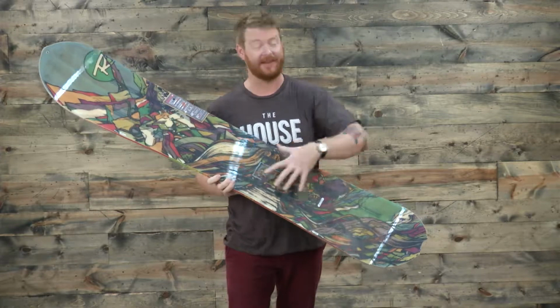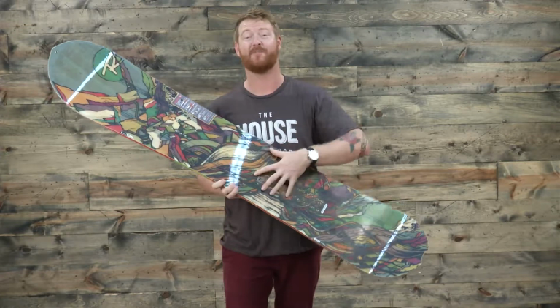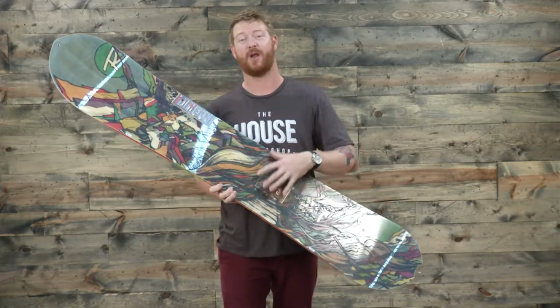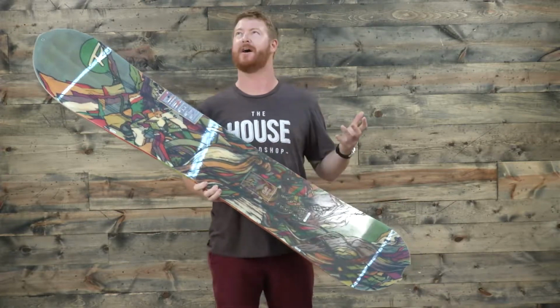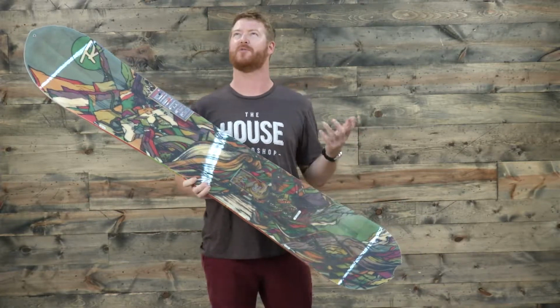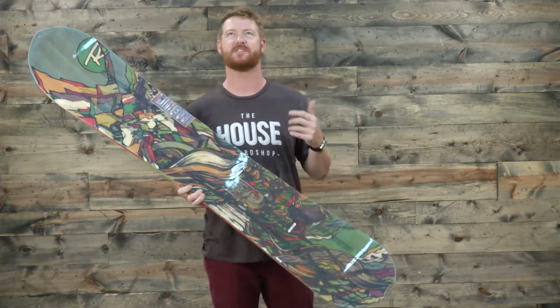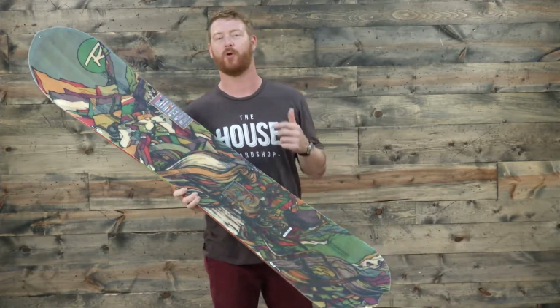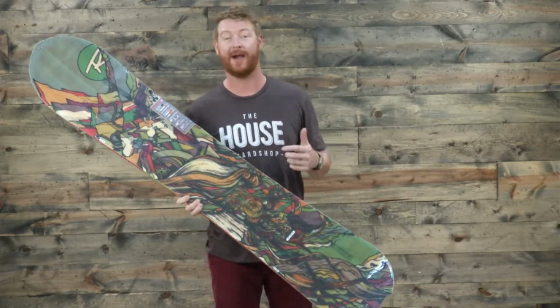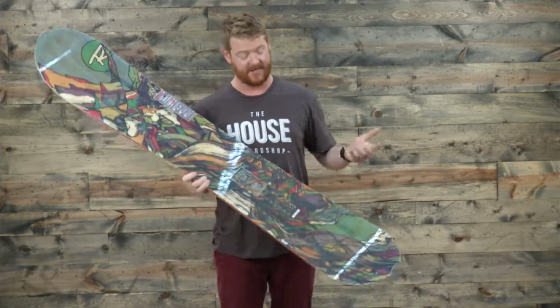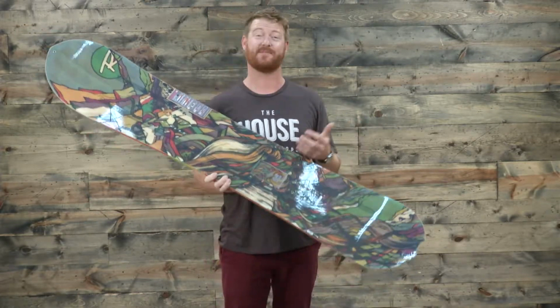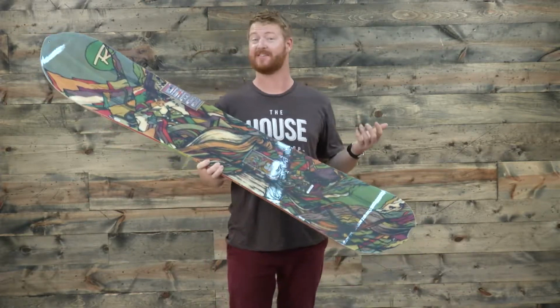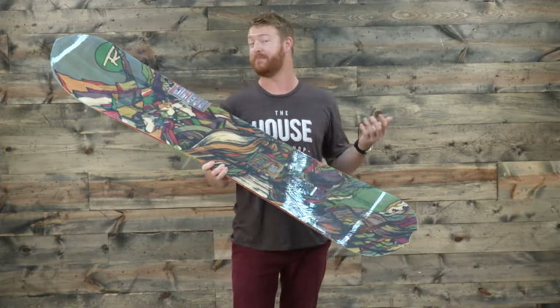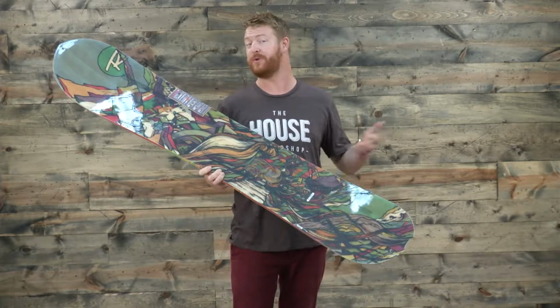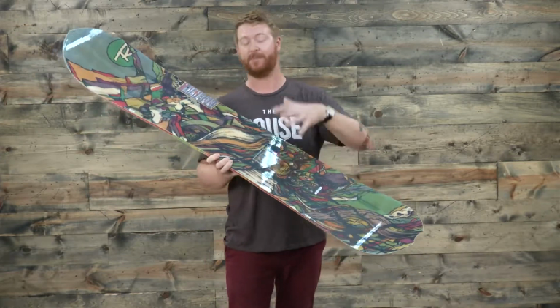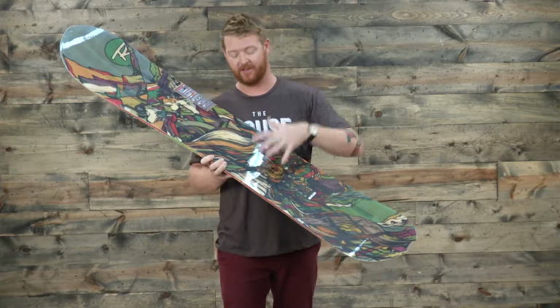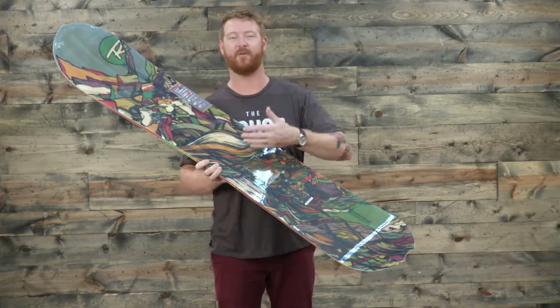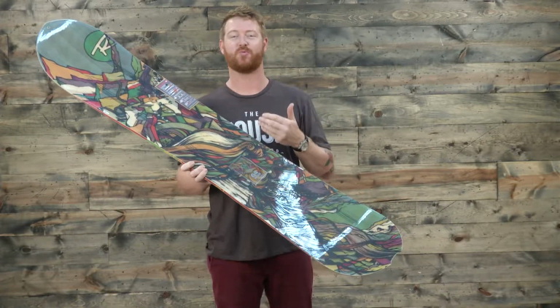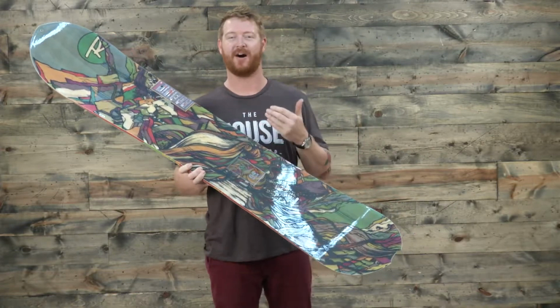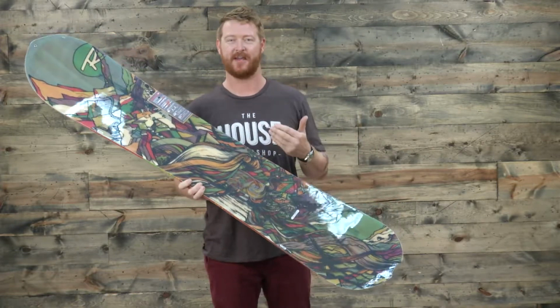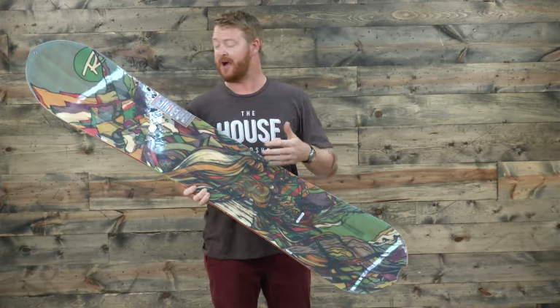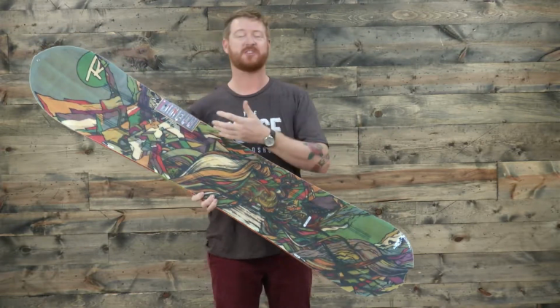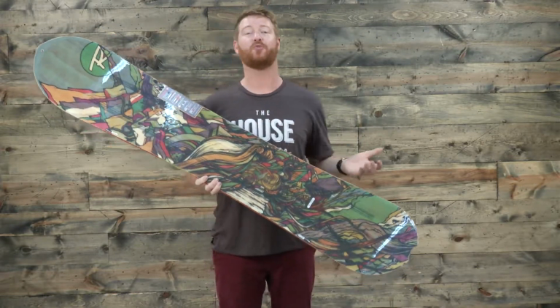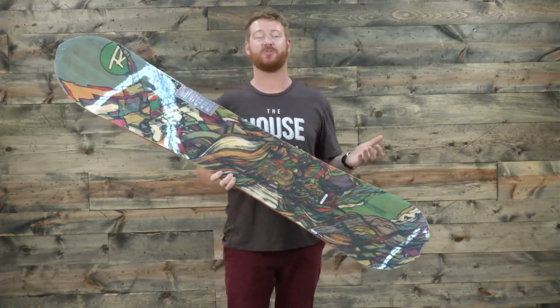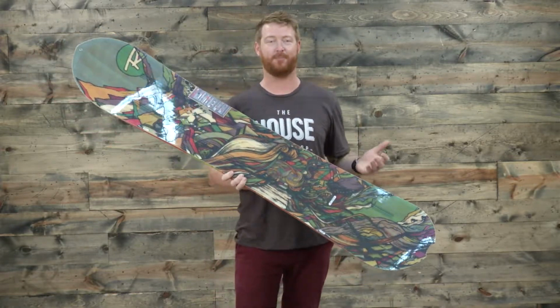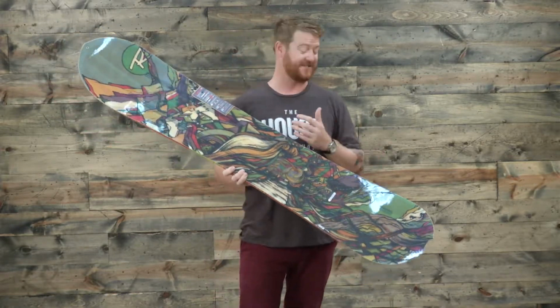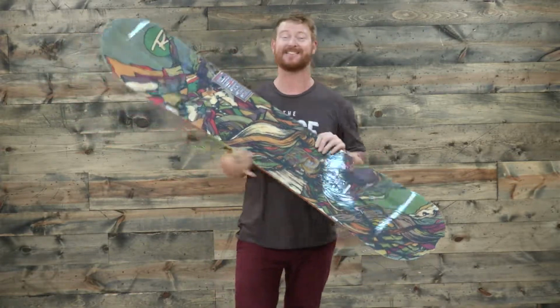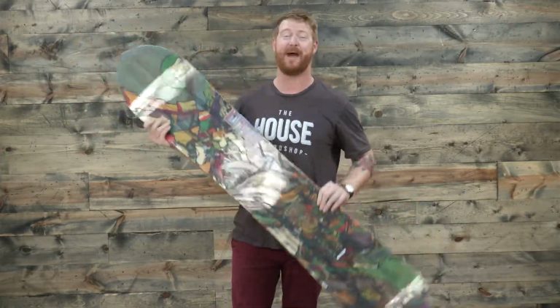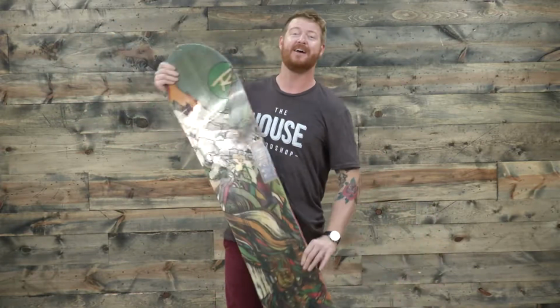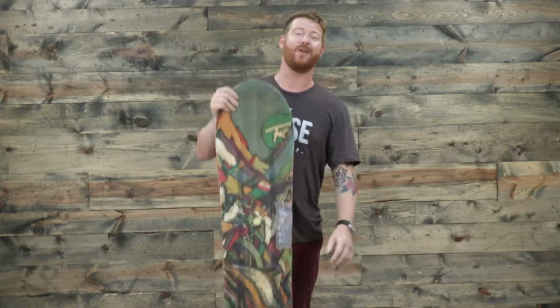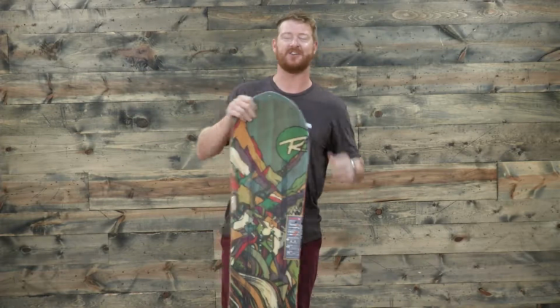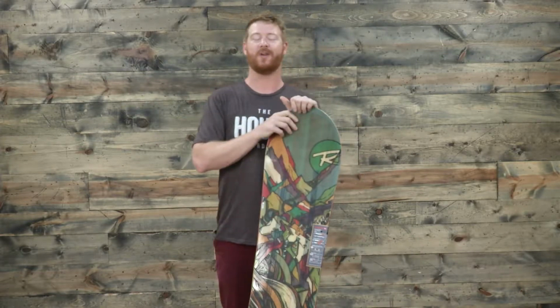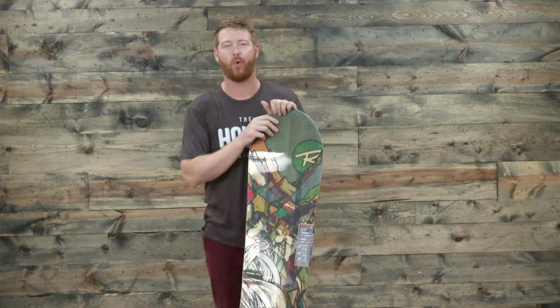I love this board — I actually ride the 164 wide because I have a size 11 boot and I love the waist width on this thing. Of course, it's going to be a directional style board. The stance is set back one inch and one quarter.